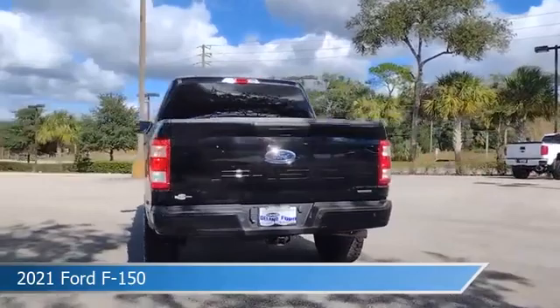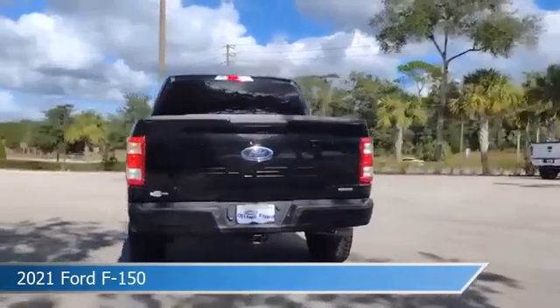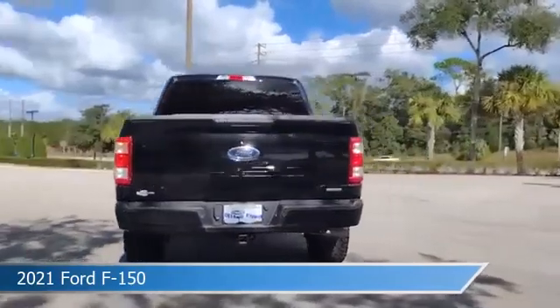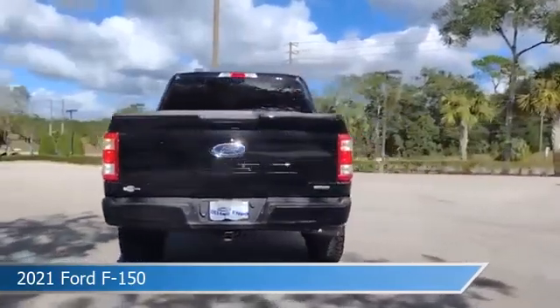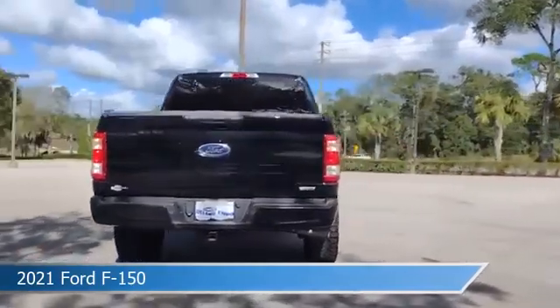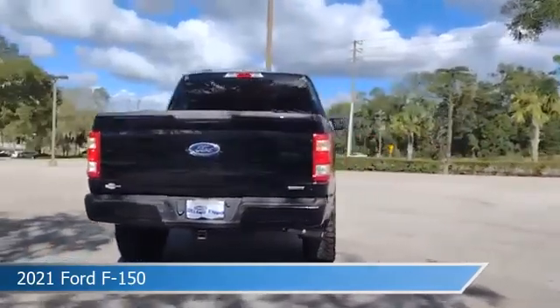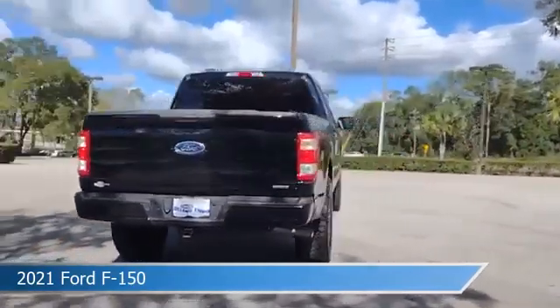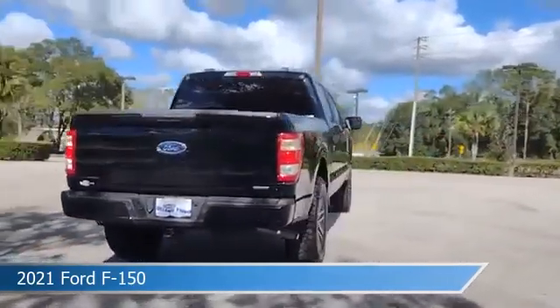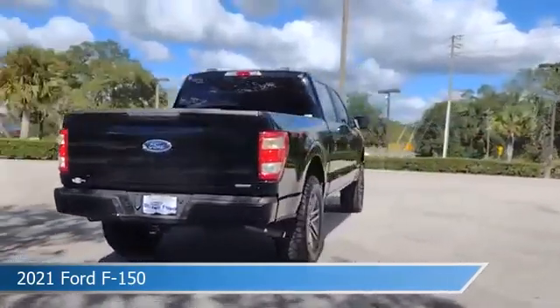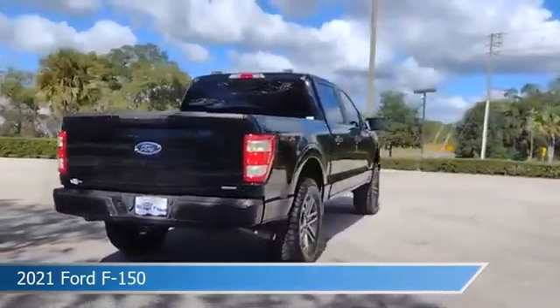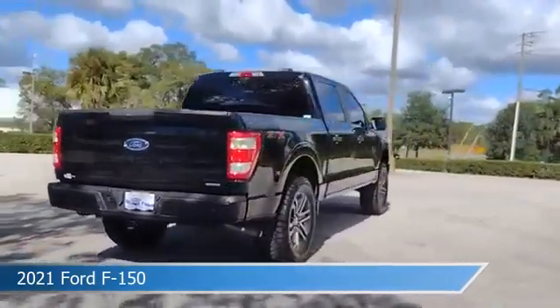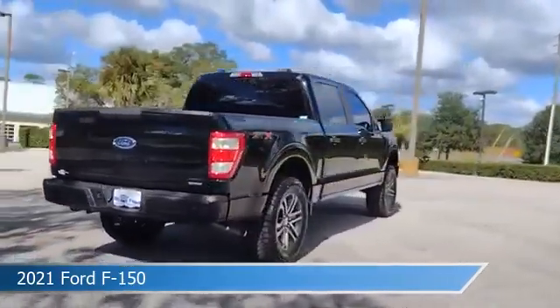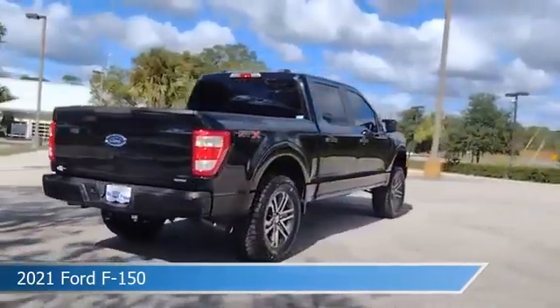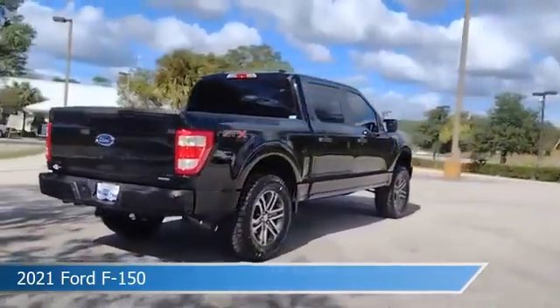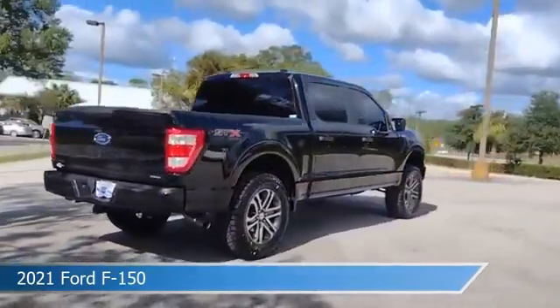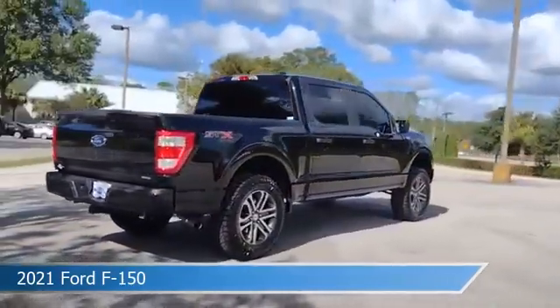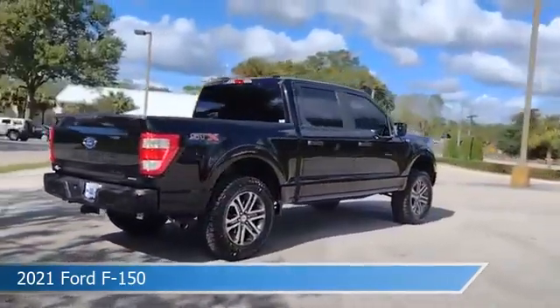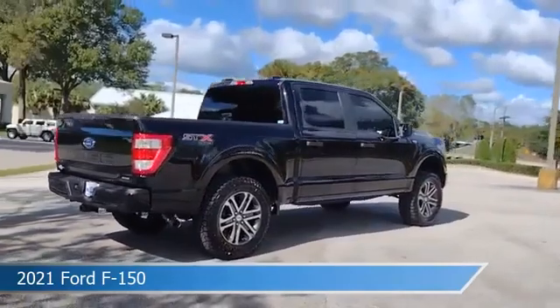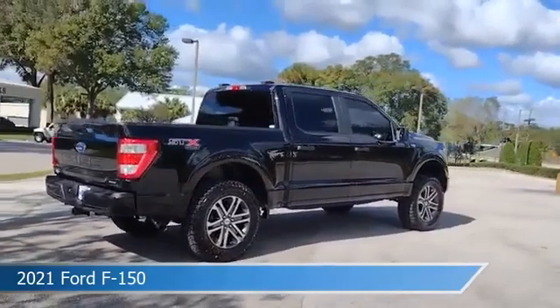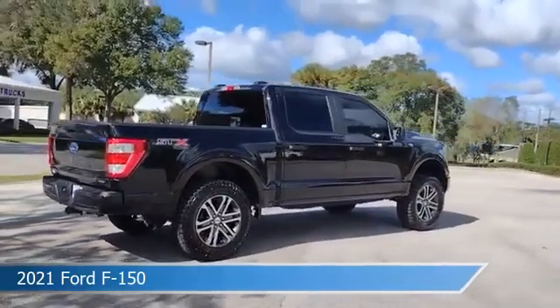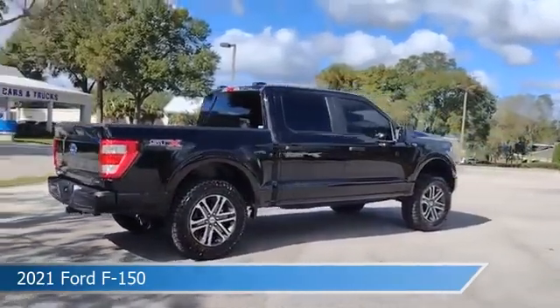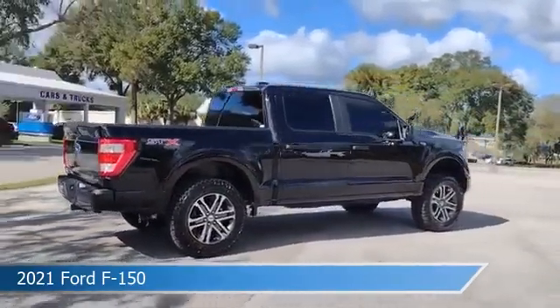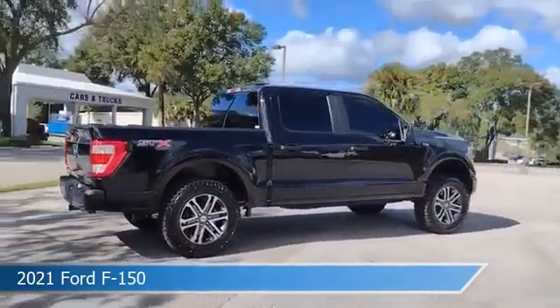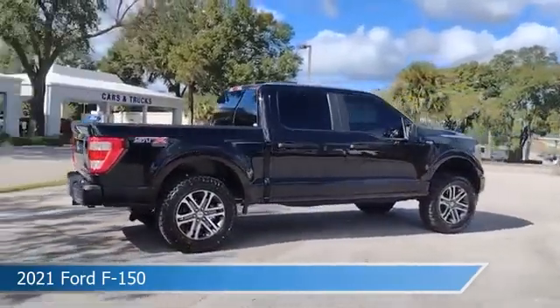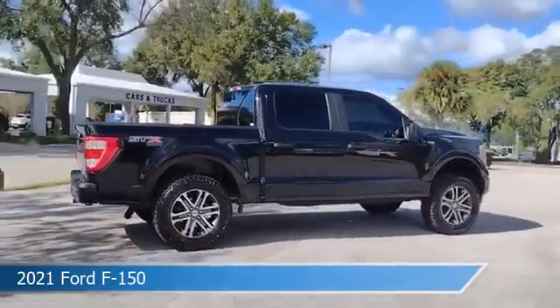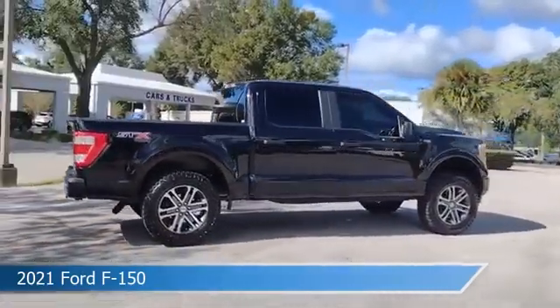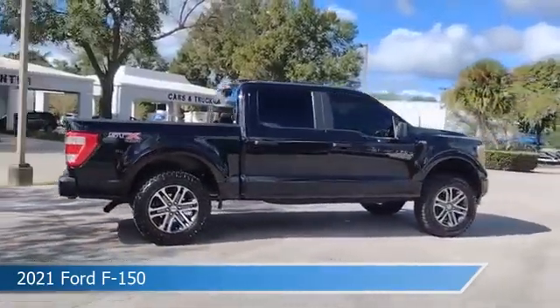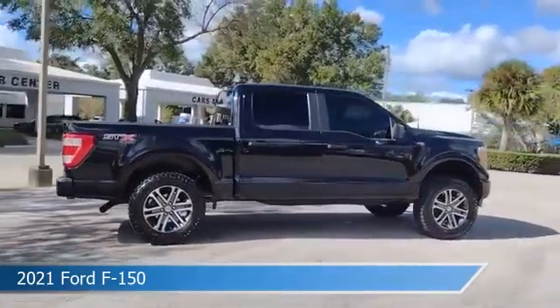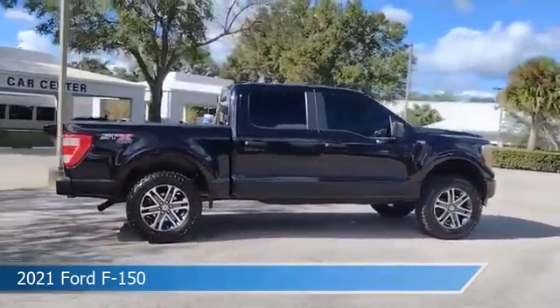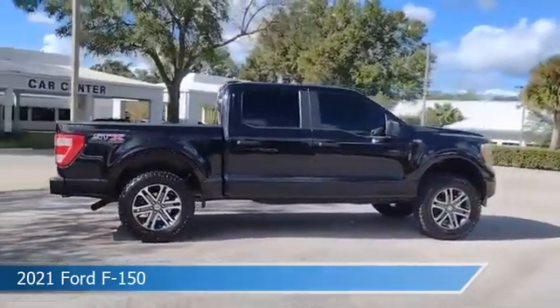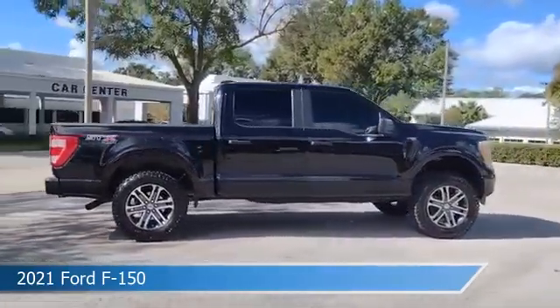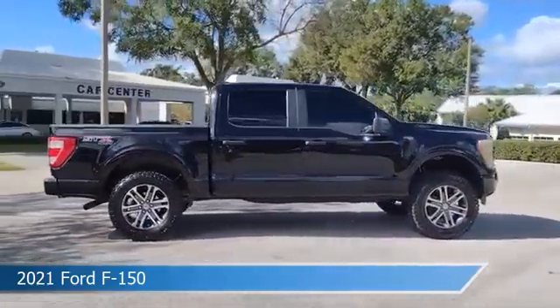This truck comes with some great features including anti-lock brakes, remote start, brake assist, child safety locks, and more. Come in and check it out today.